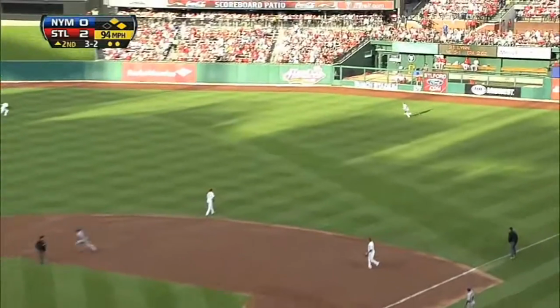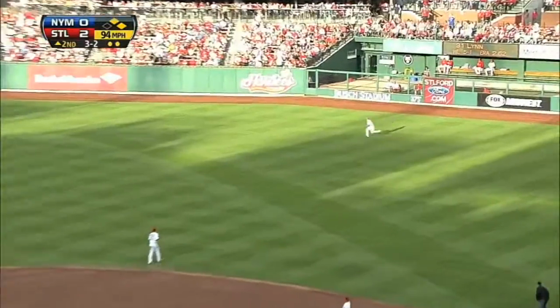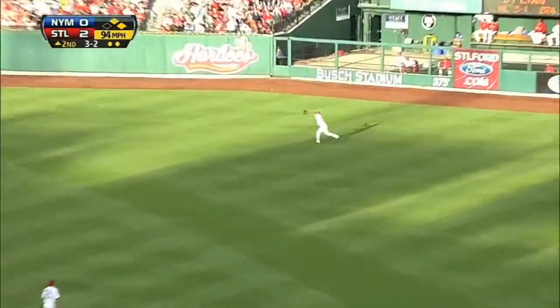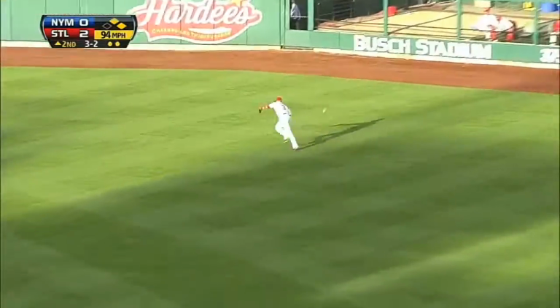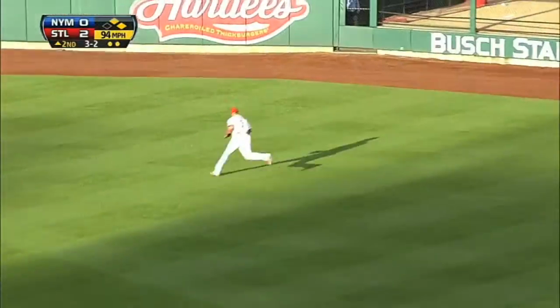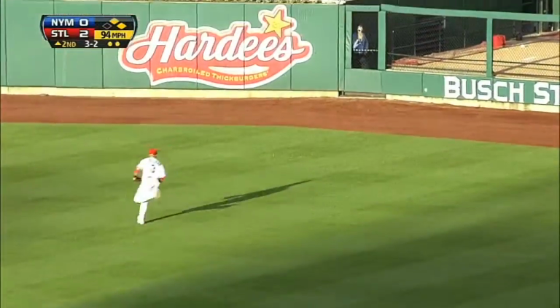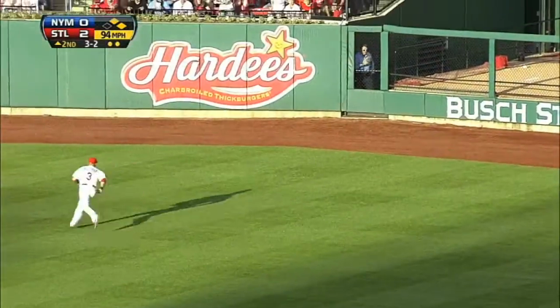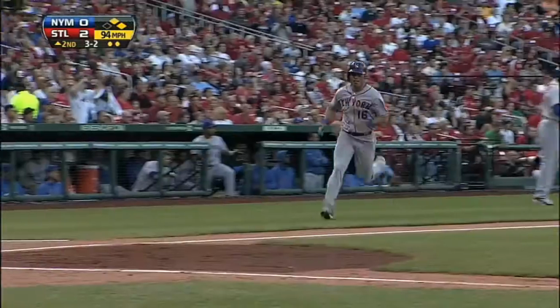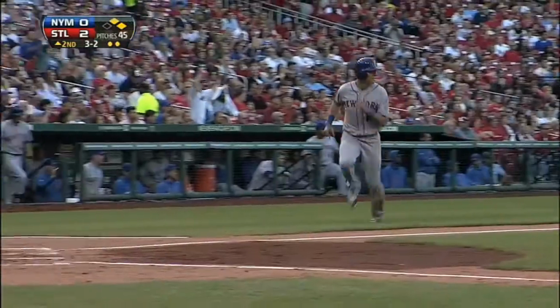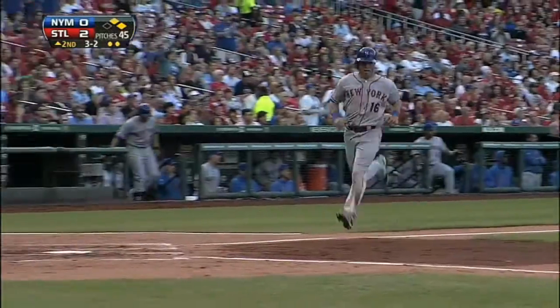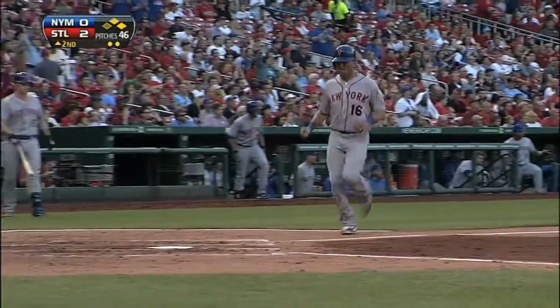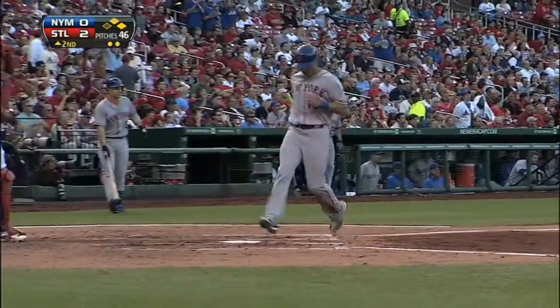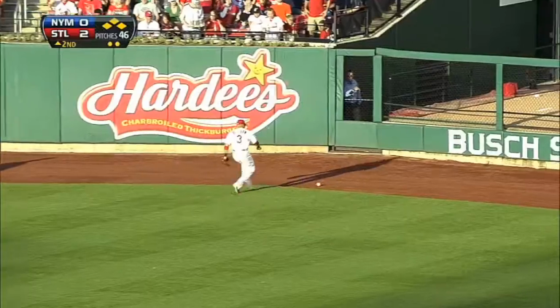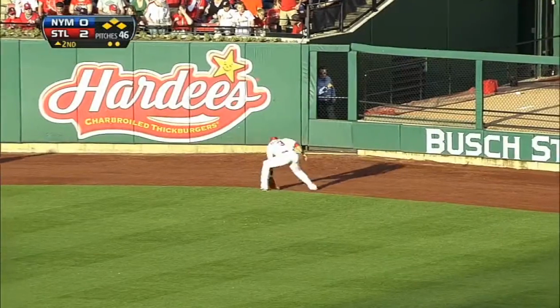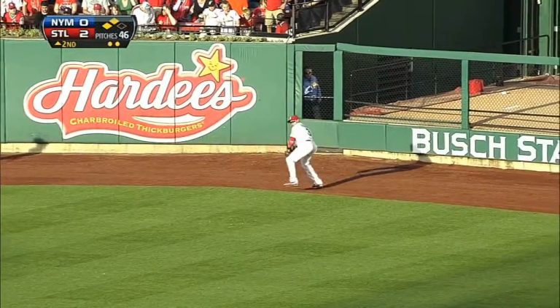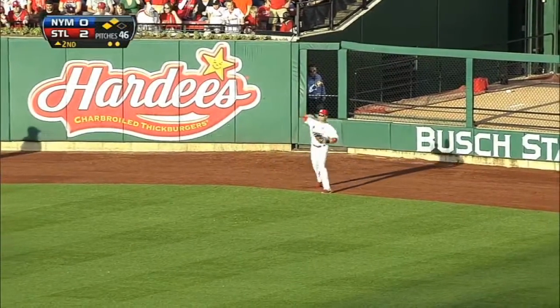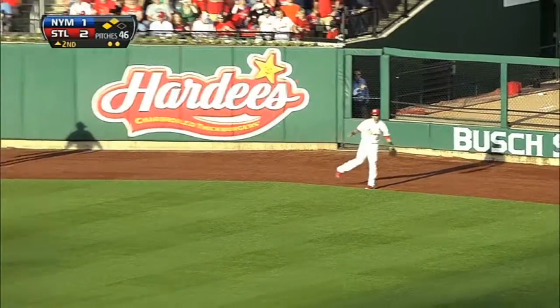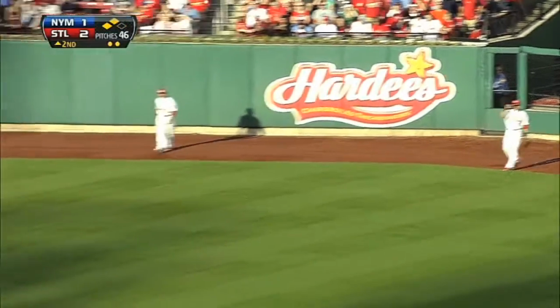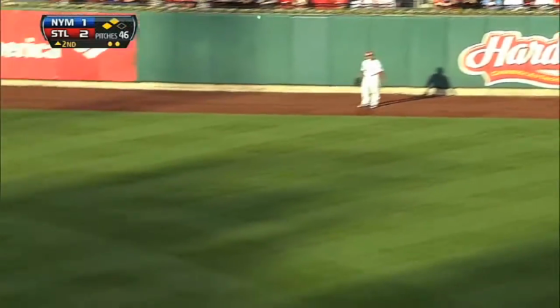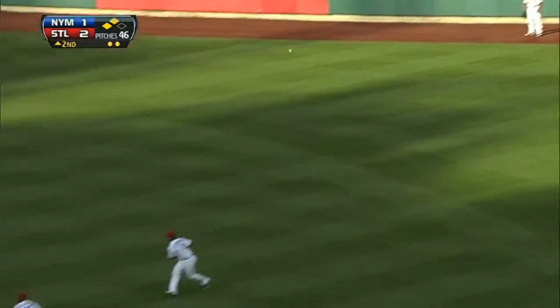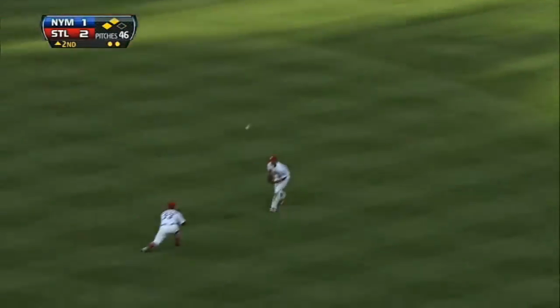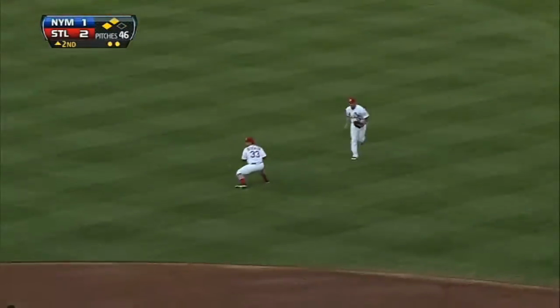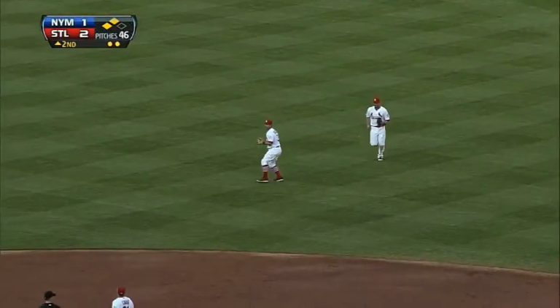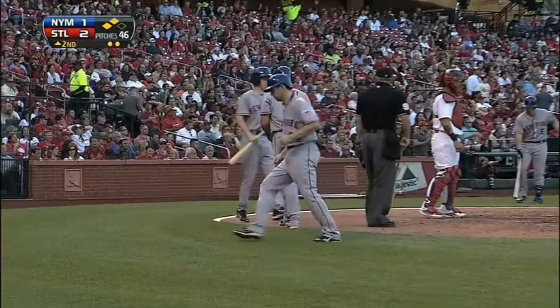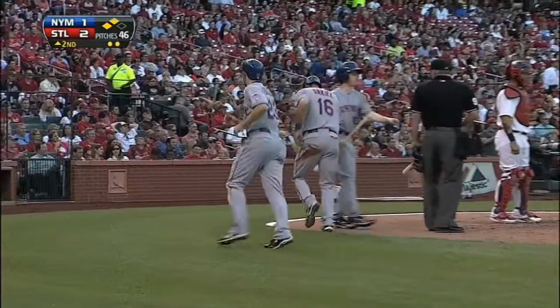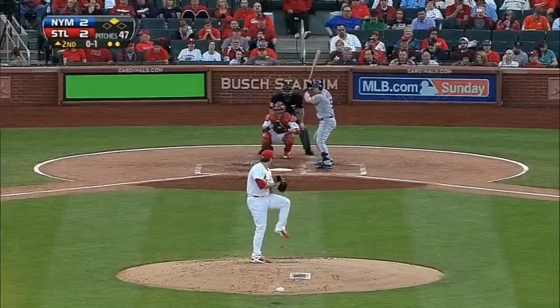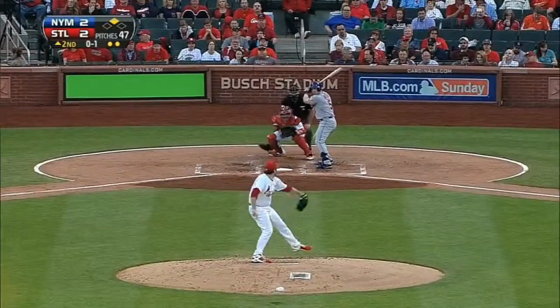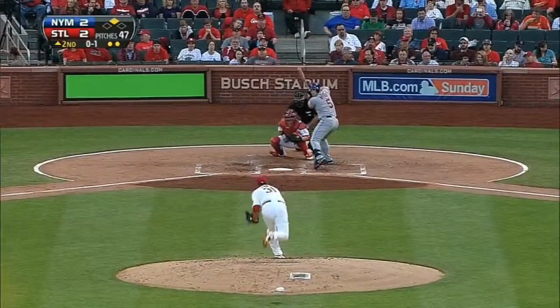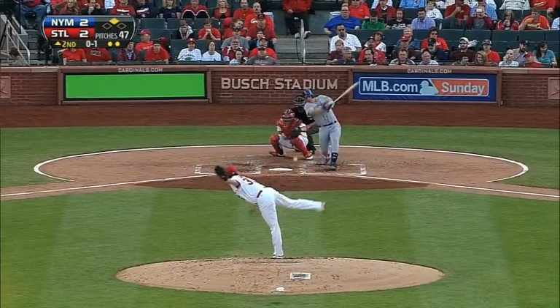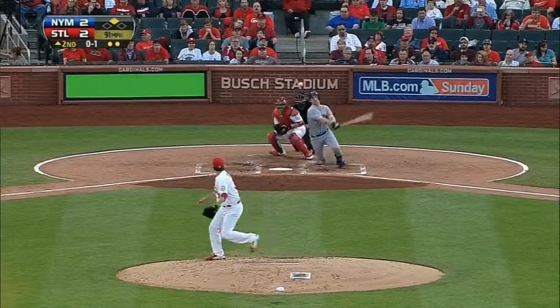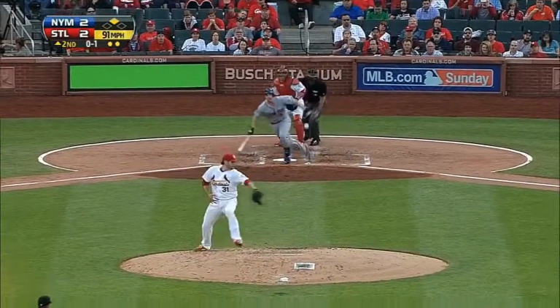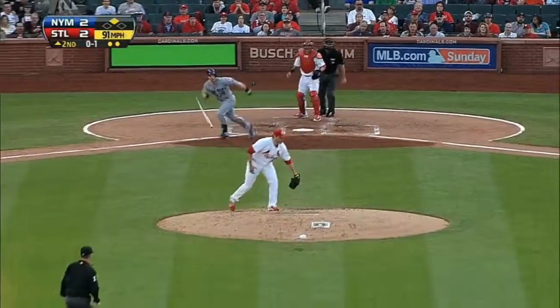Two on, two down. Daniel Murphy ropes it to right and Carlos Beltran misjudges it — this is going to go for a double. Rick Ankeel, making his Mets debut, scores. Mike Baxter comes in as well. Murphy had three hits in the ball game and we're tied up at two.